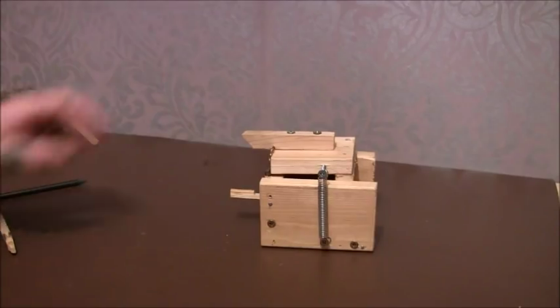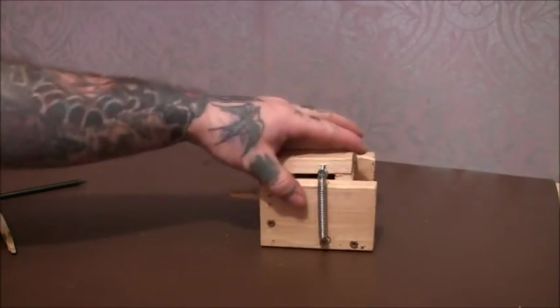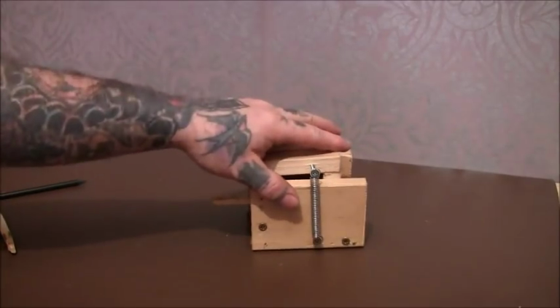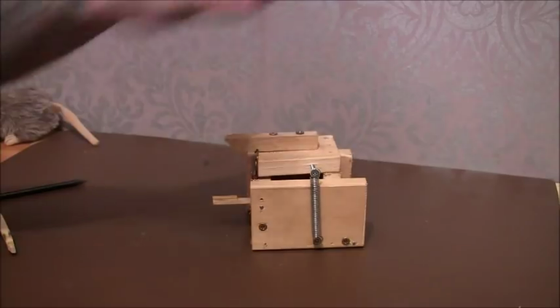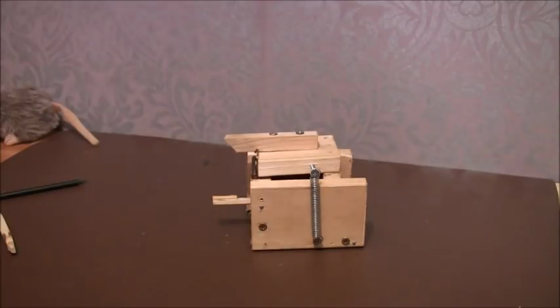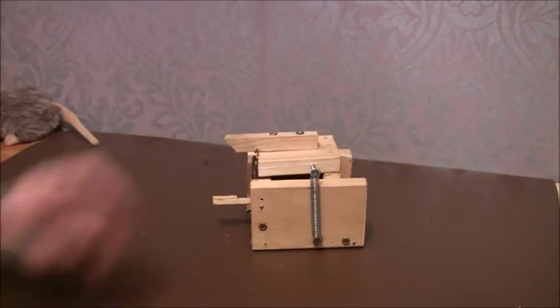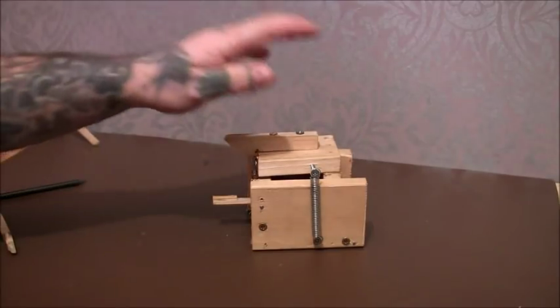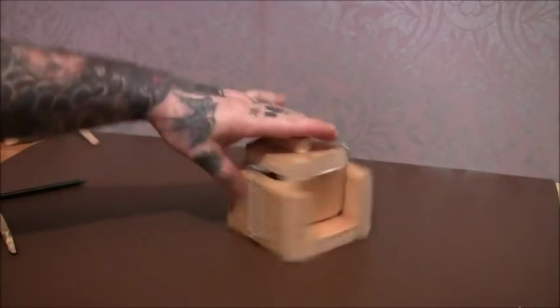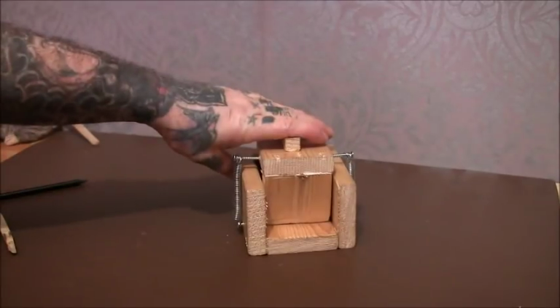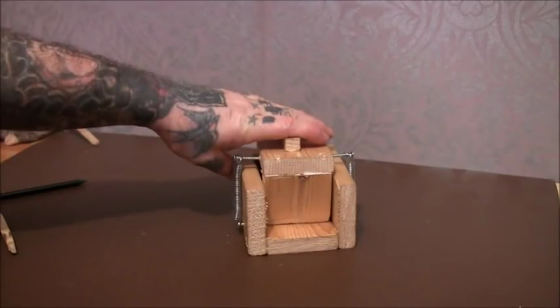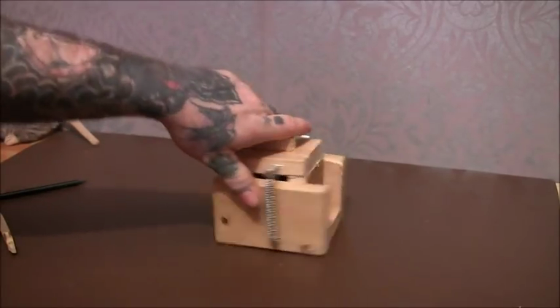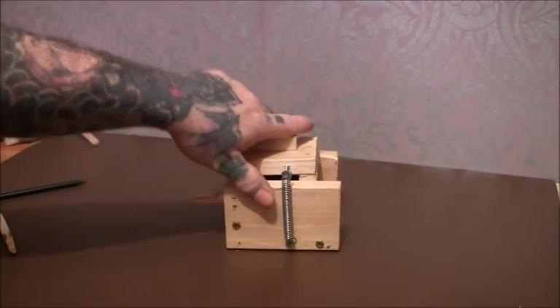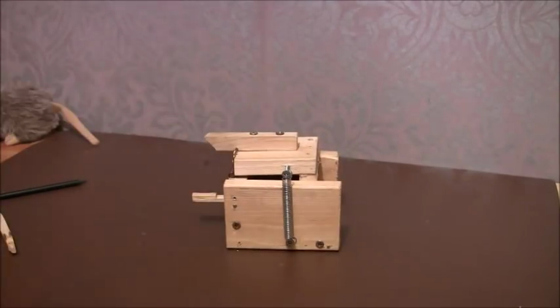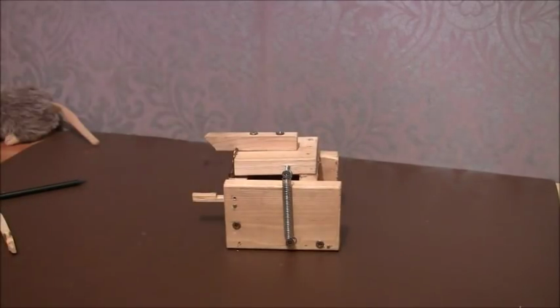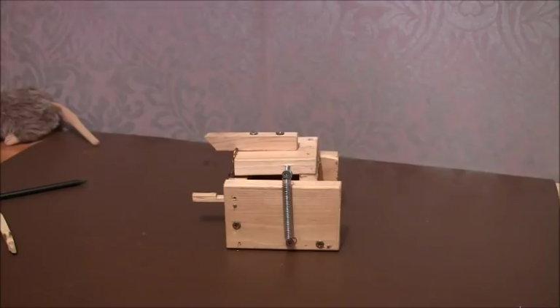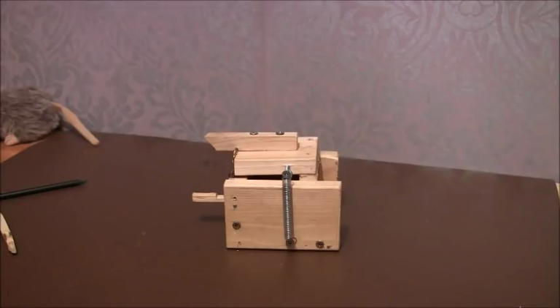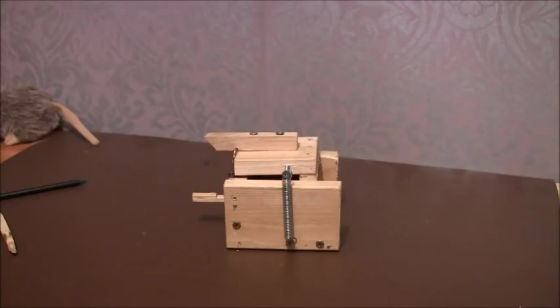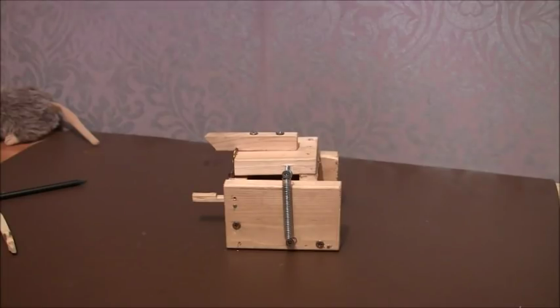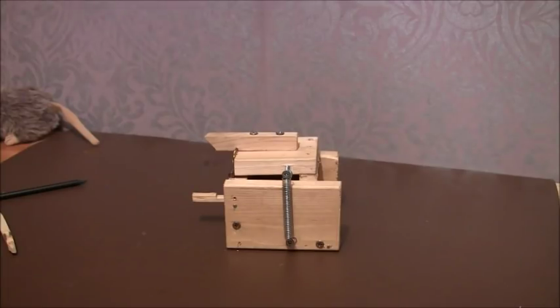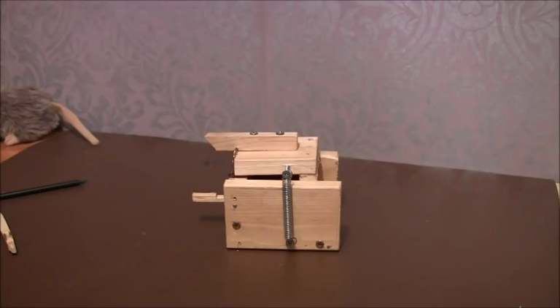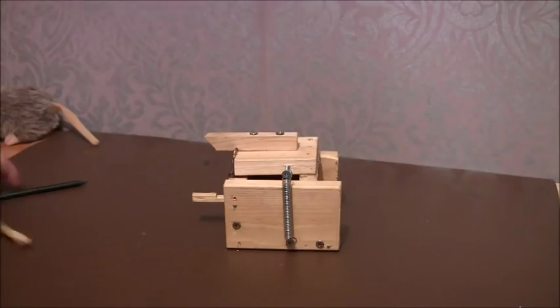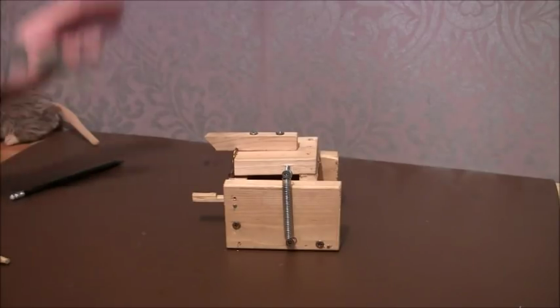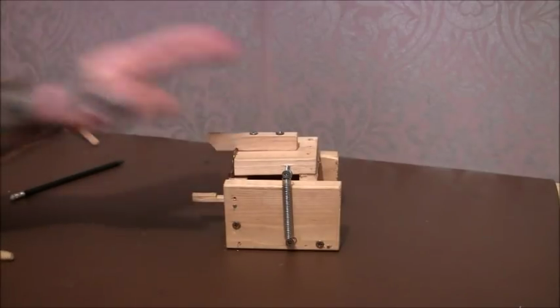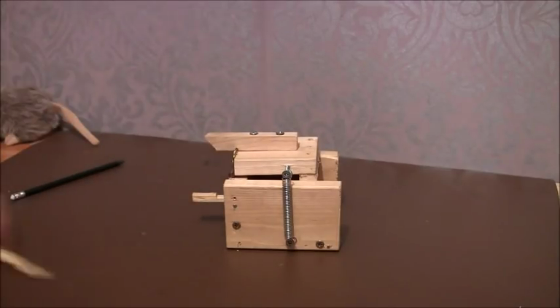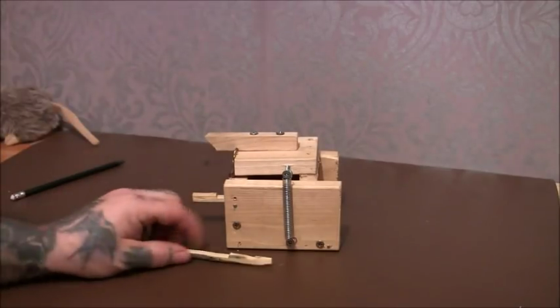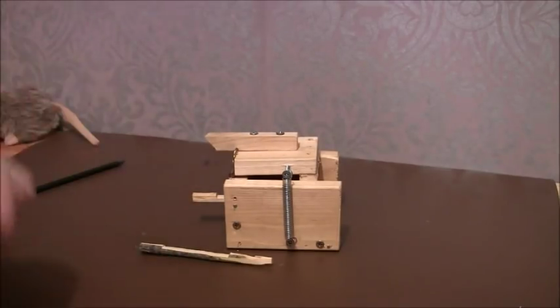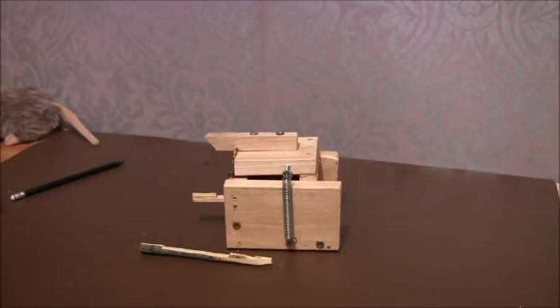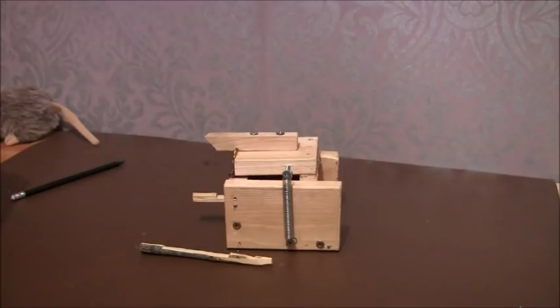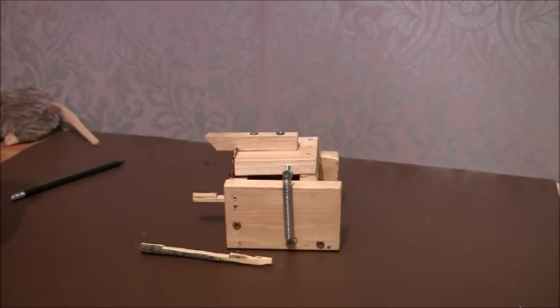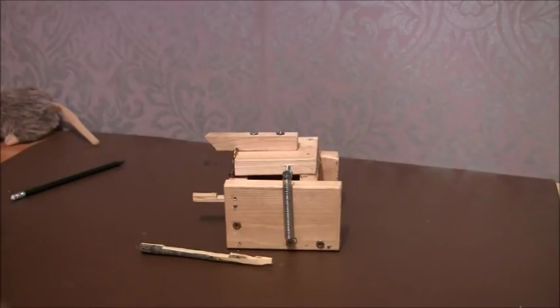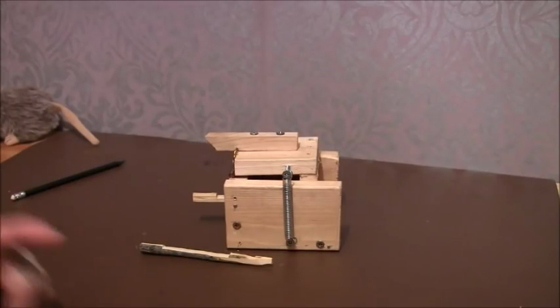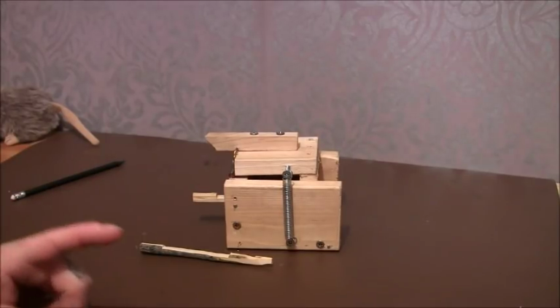Right, so the squirrel rat trap. I had another look at it after a few comments last night and I've adjusted it to make it go off much easier.